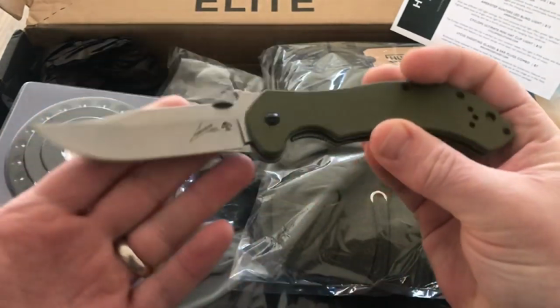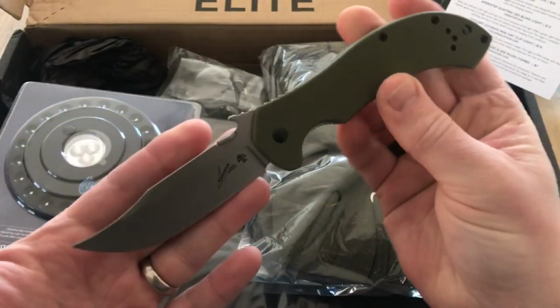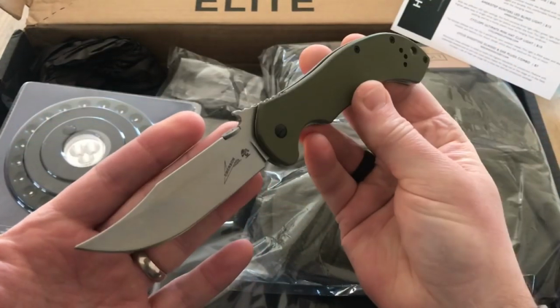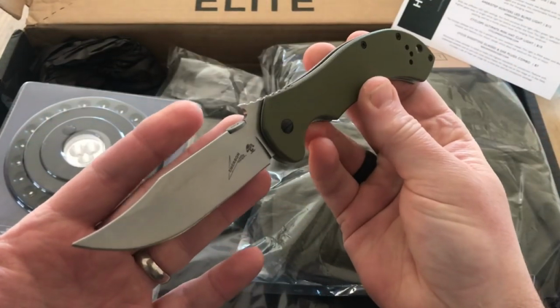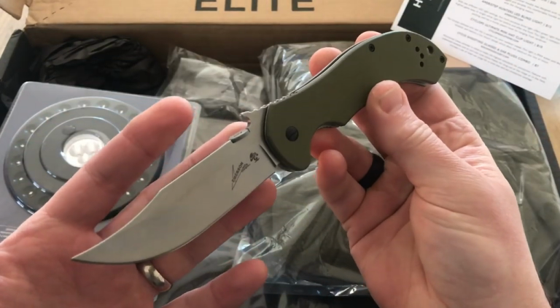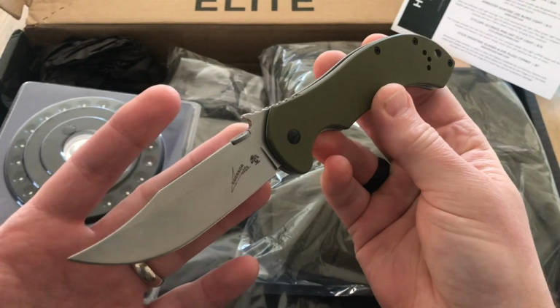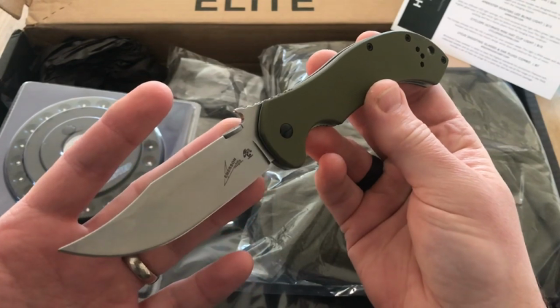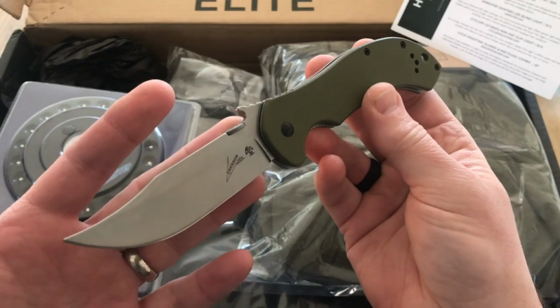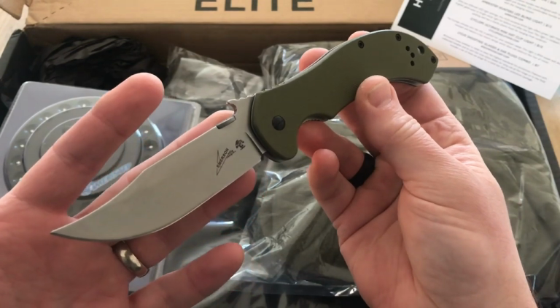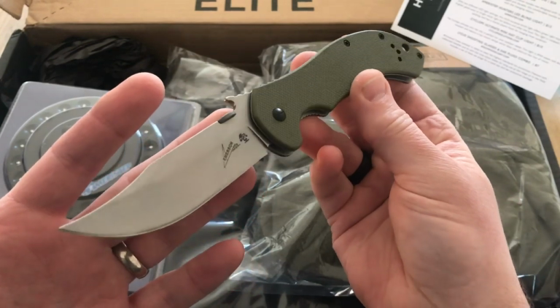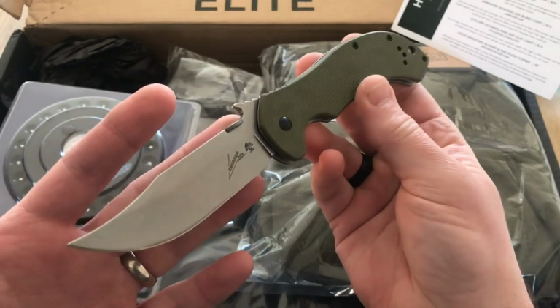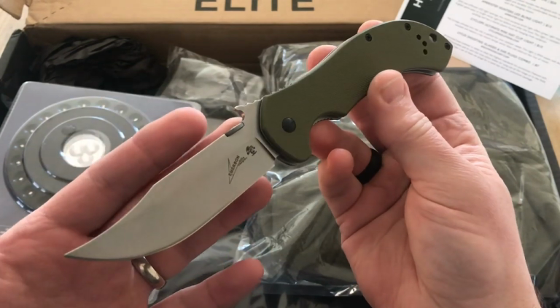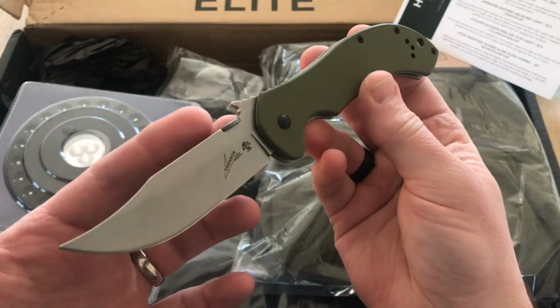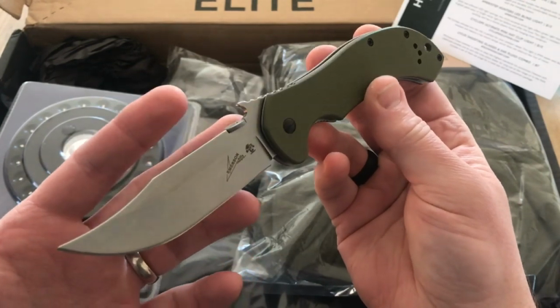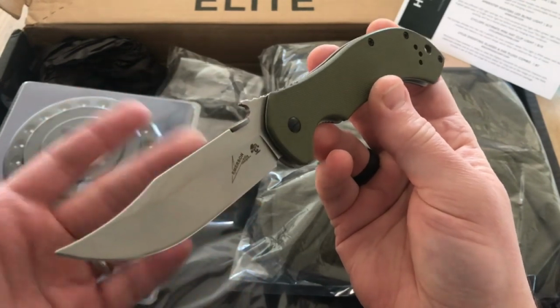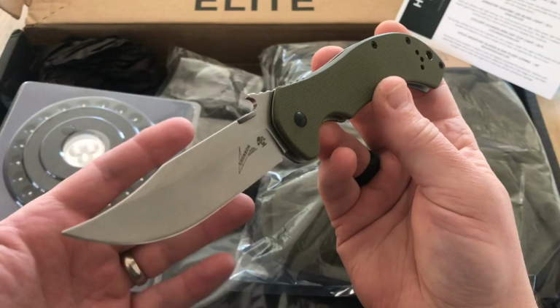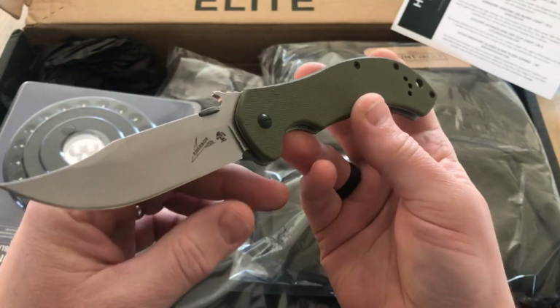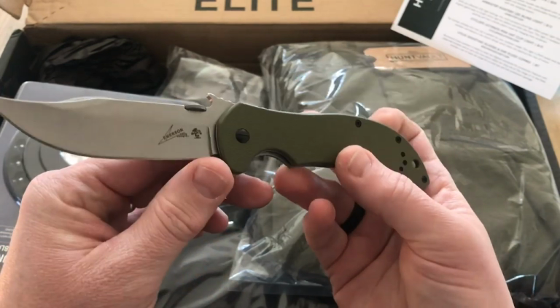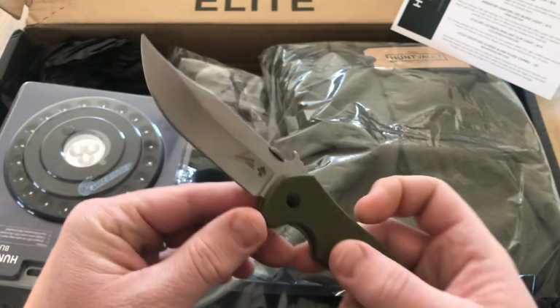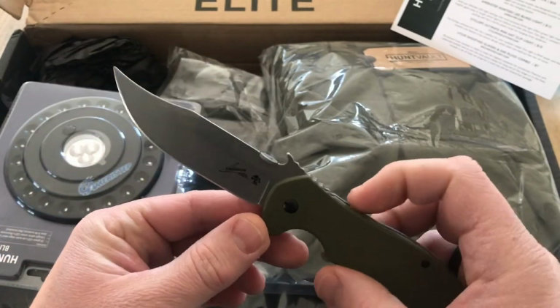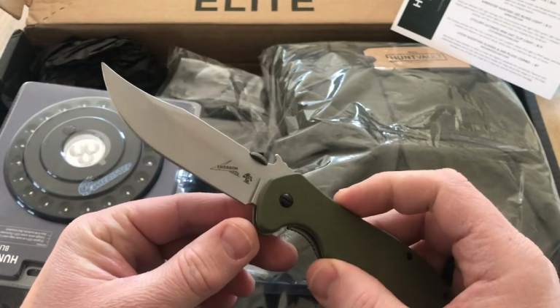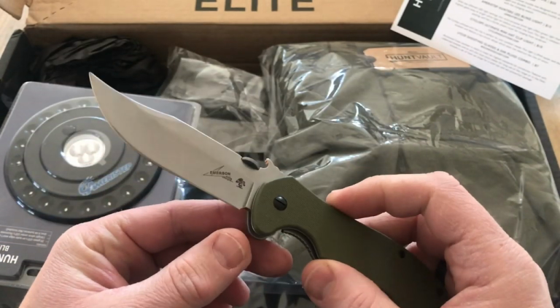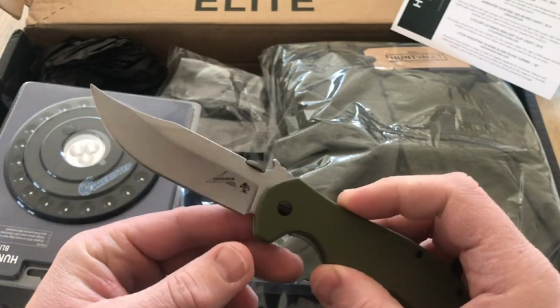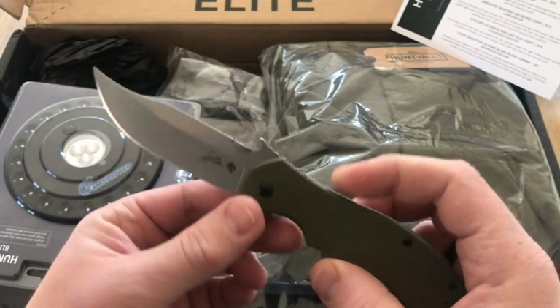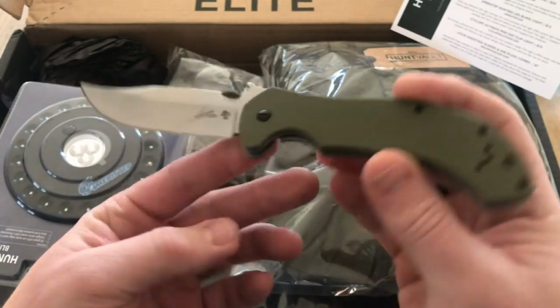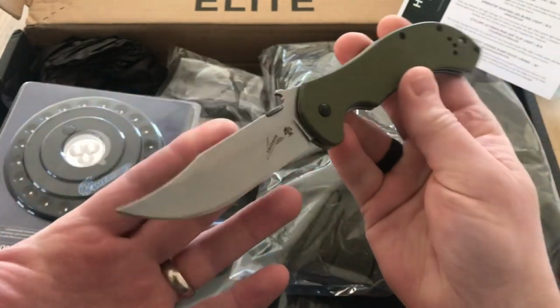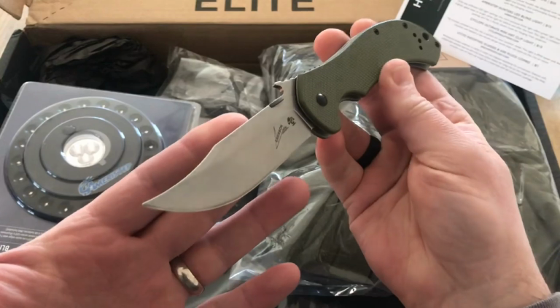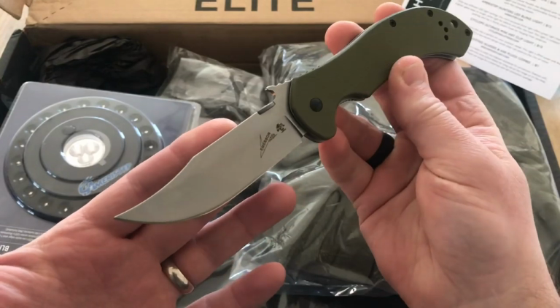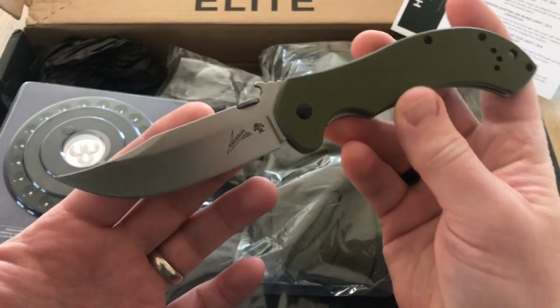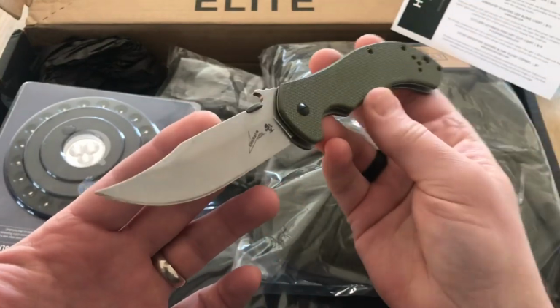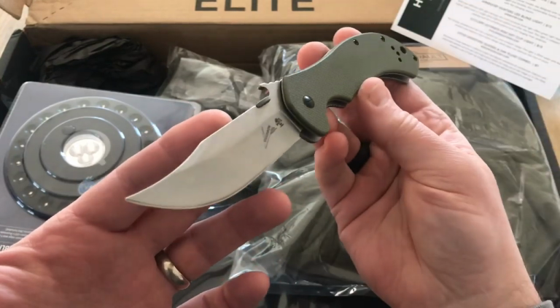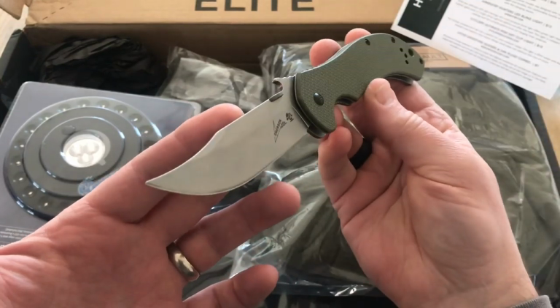For me, if you give me an S35VN or S30V, those are great steels. I don't mind something that's not as high end because for an EDC knife that I'm going to use pretty aggressively, I can sharpen it up on a regular basis. But that's a look at that first product.